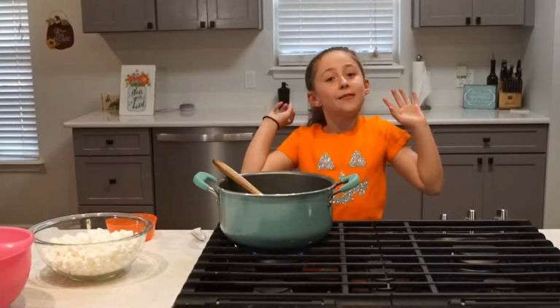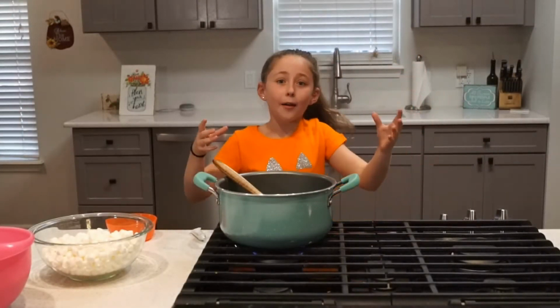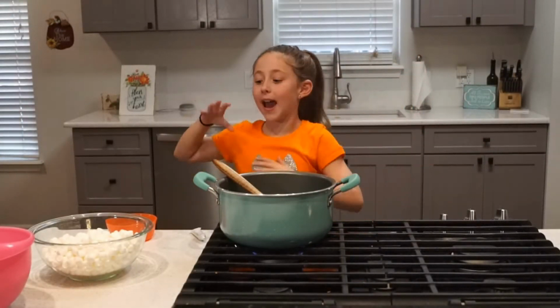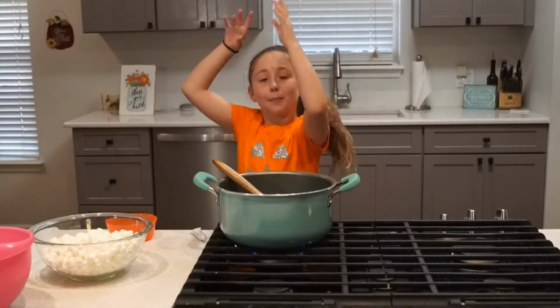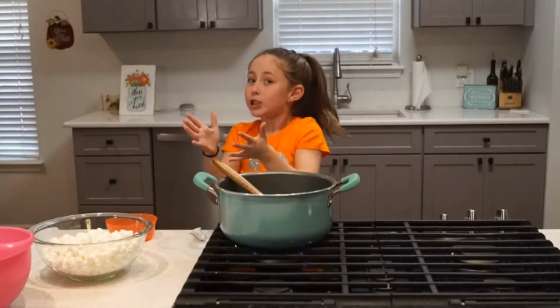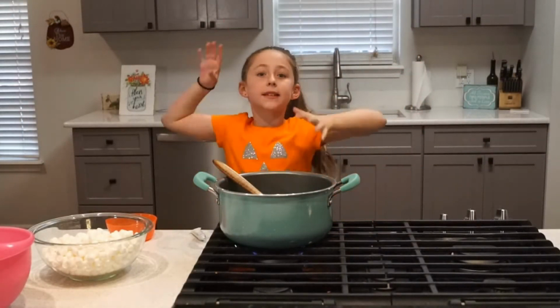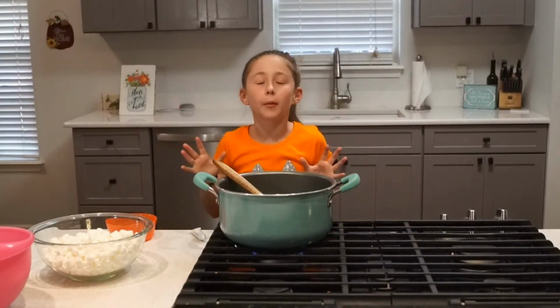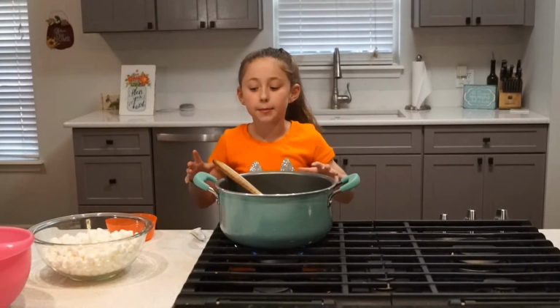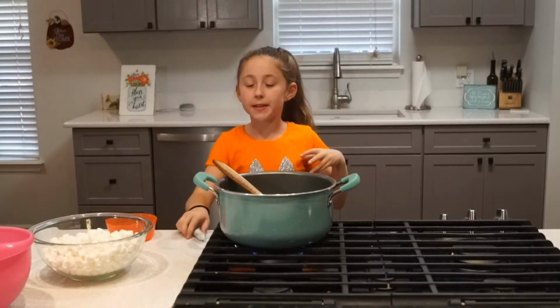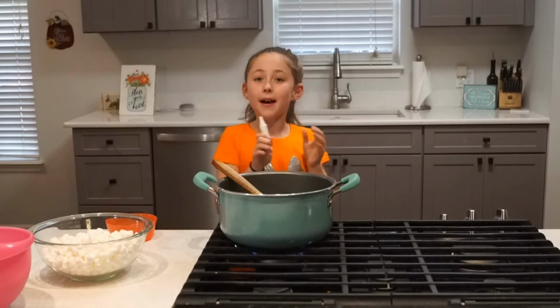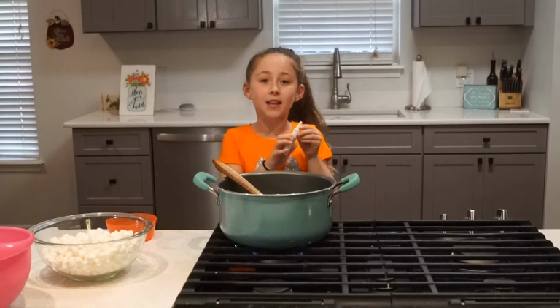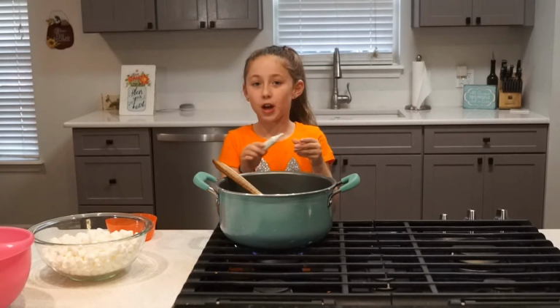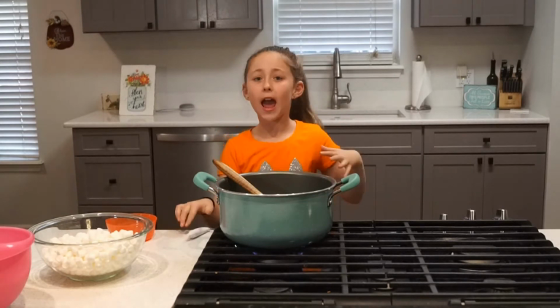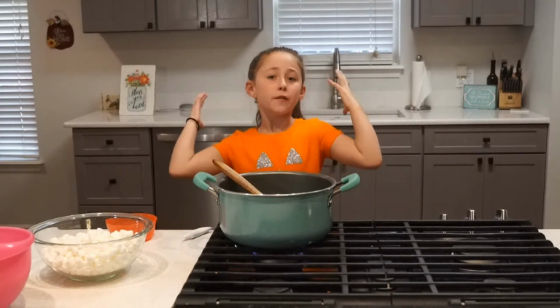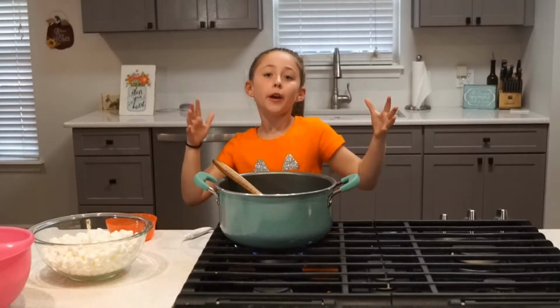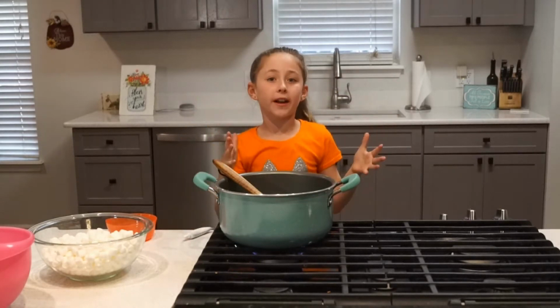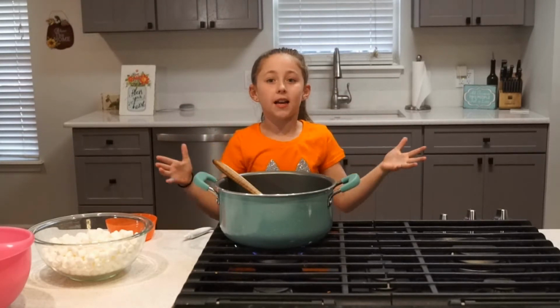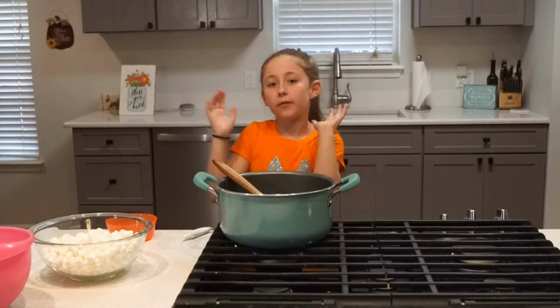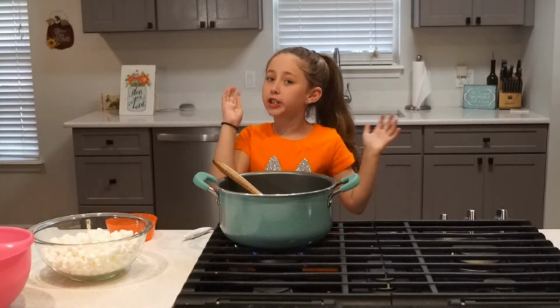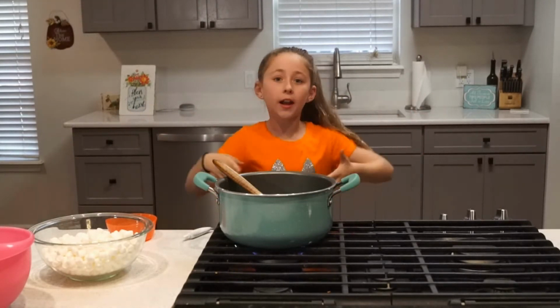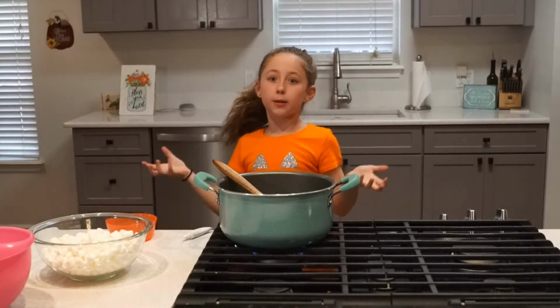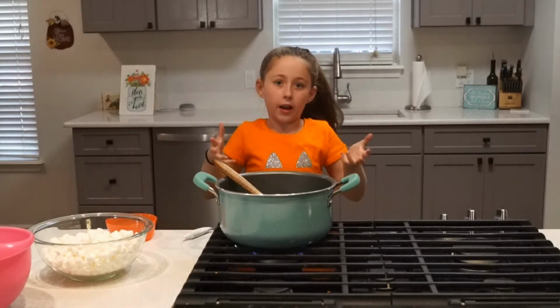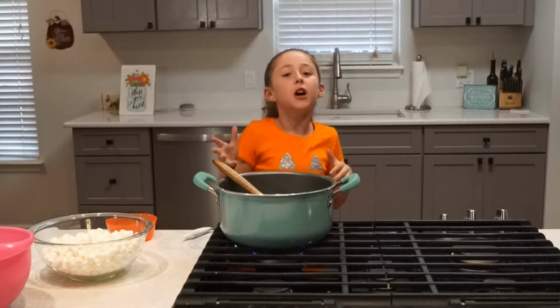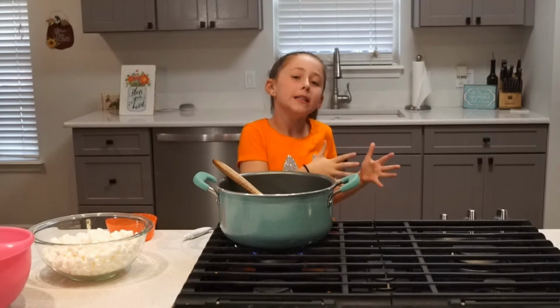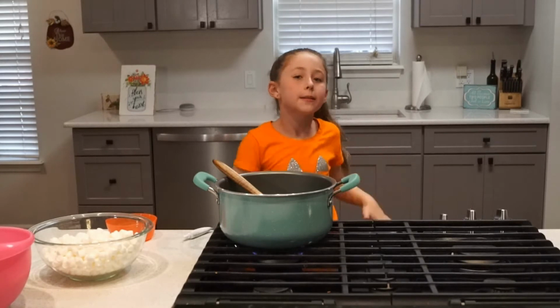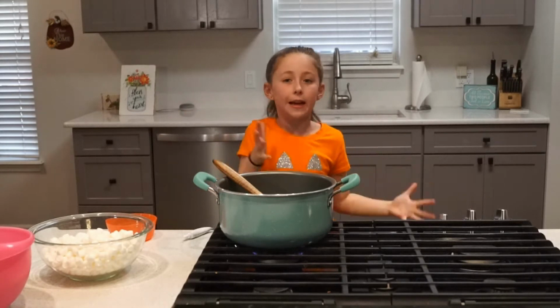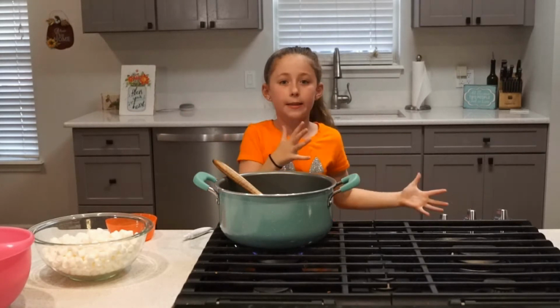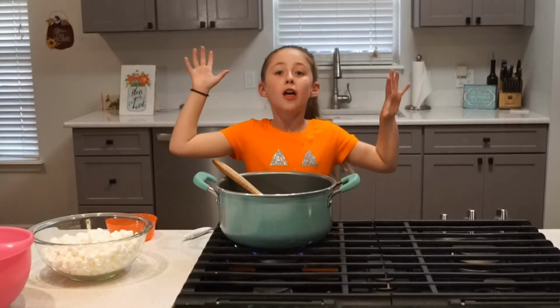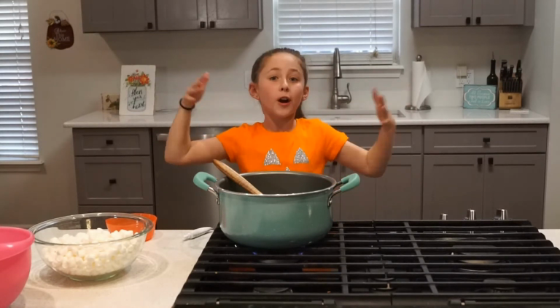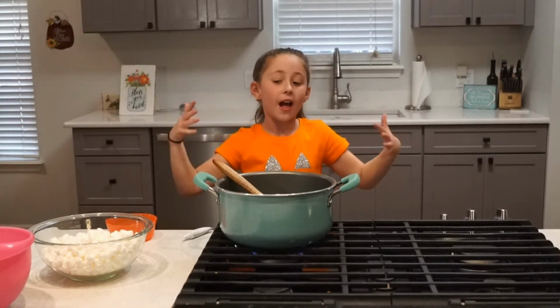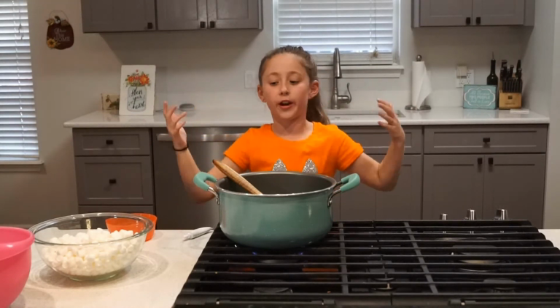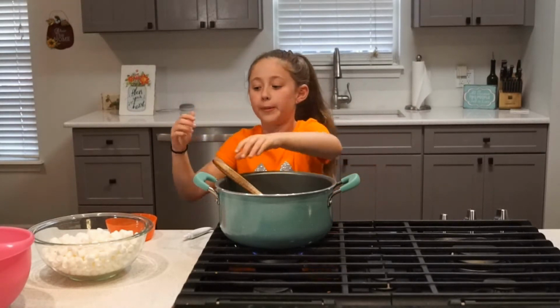Now I'm going to be adding the marshmallows. I must add the food coloring. If you want your Frankenstein to be very dark, do a lot. If you don't want it to be so dark, do less. The more you add, the greener it will be.